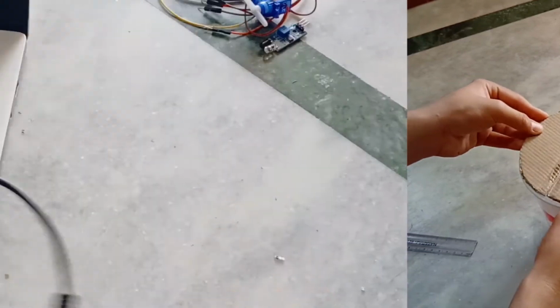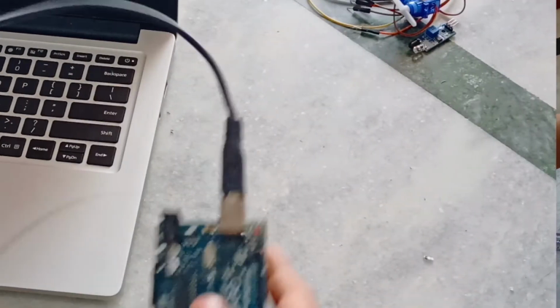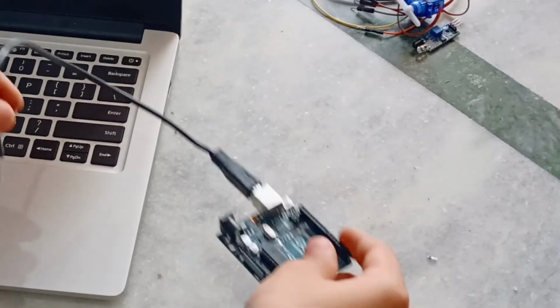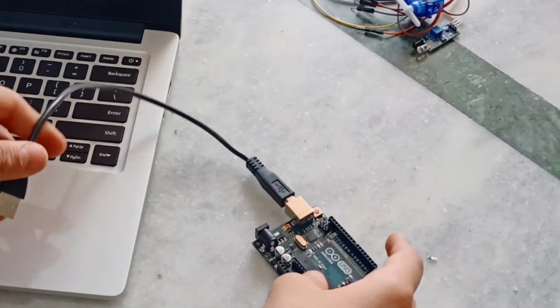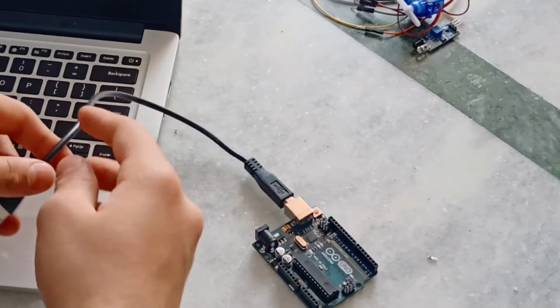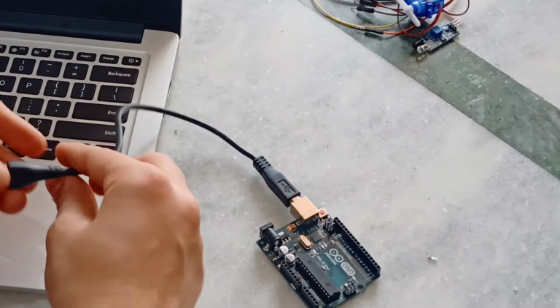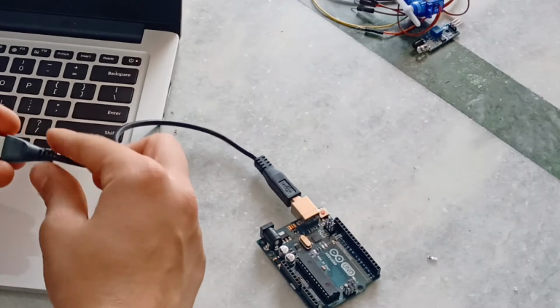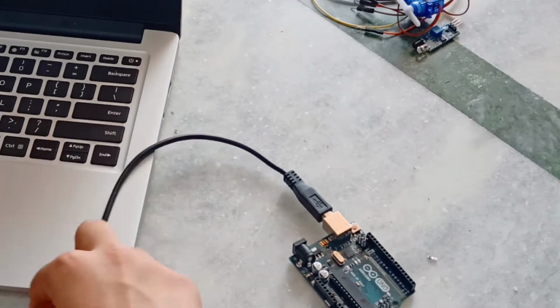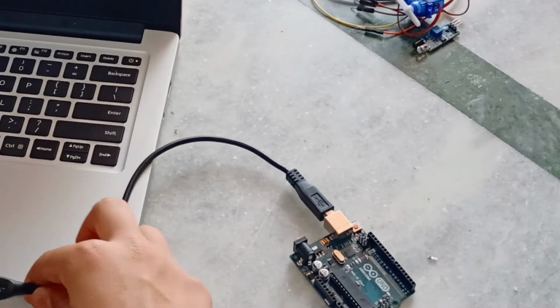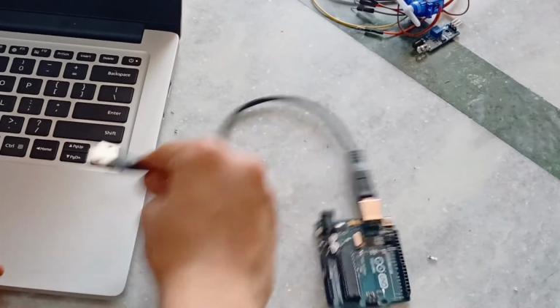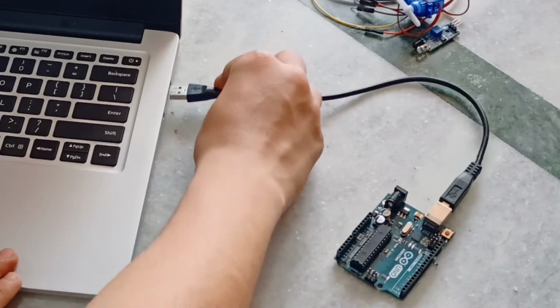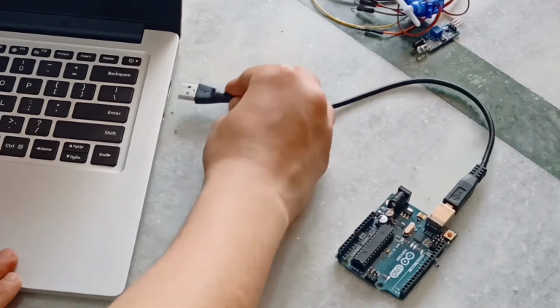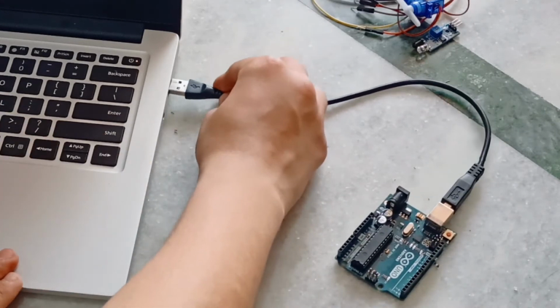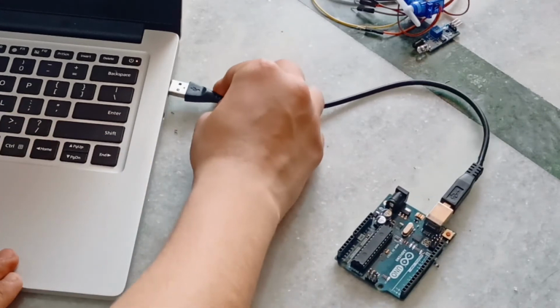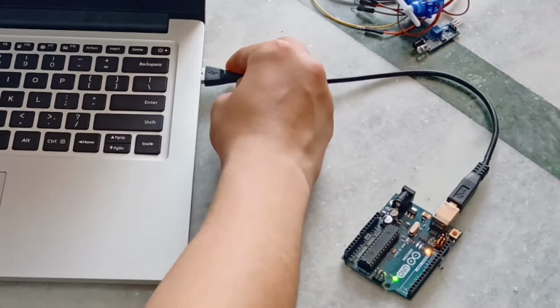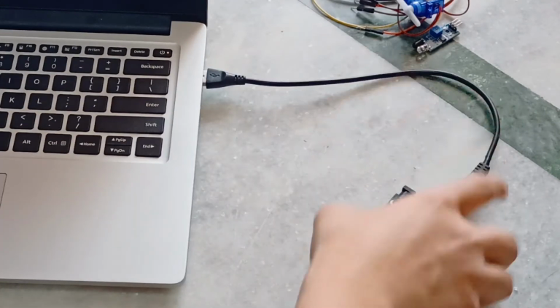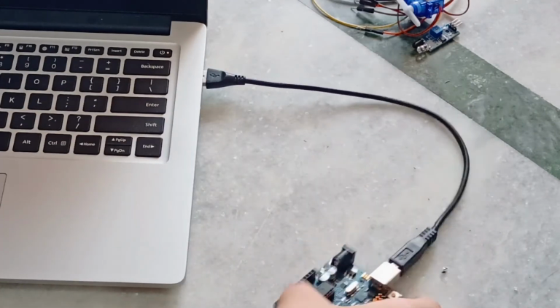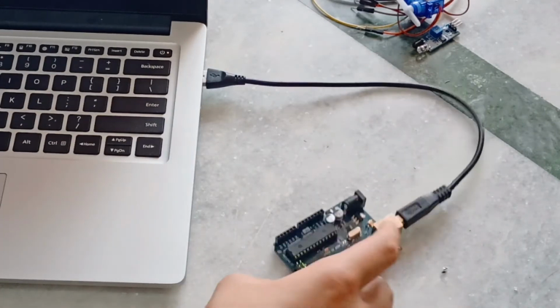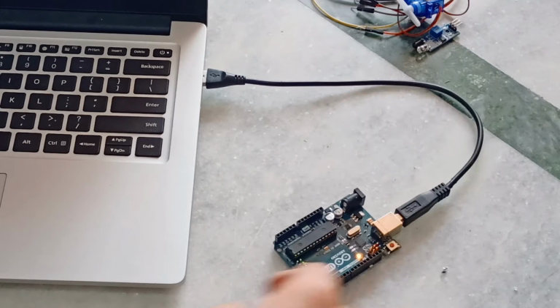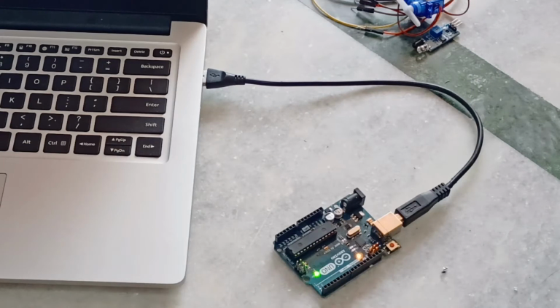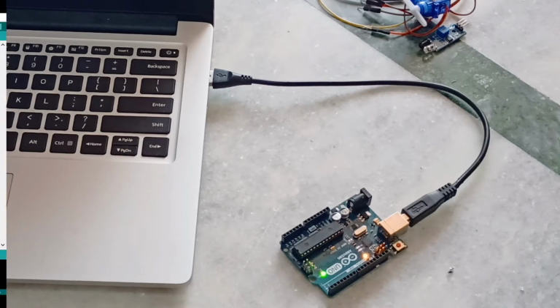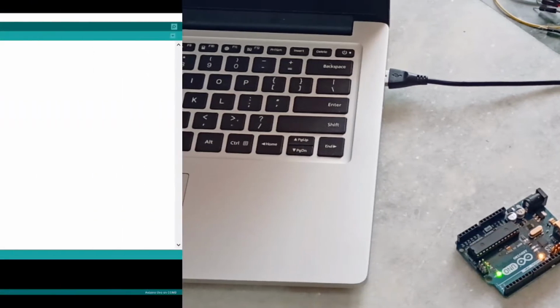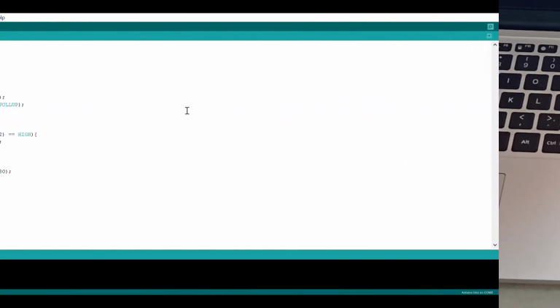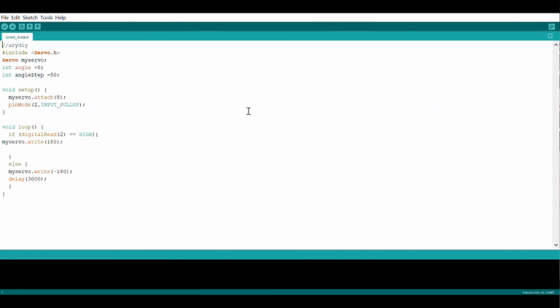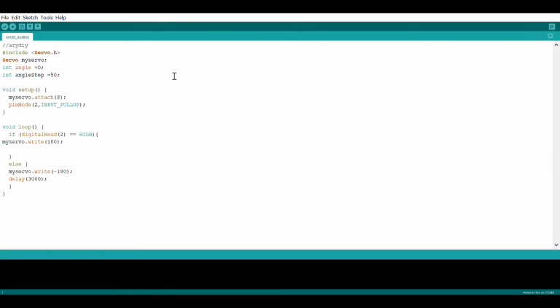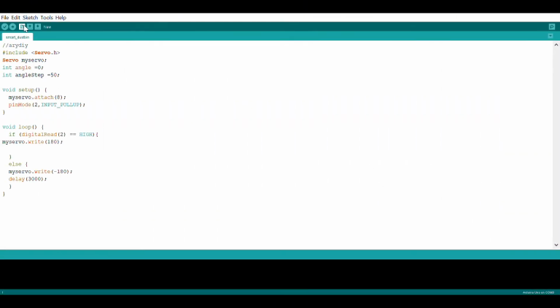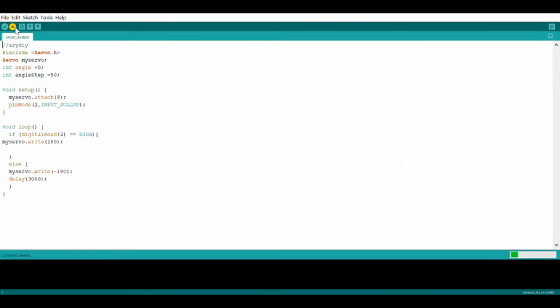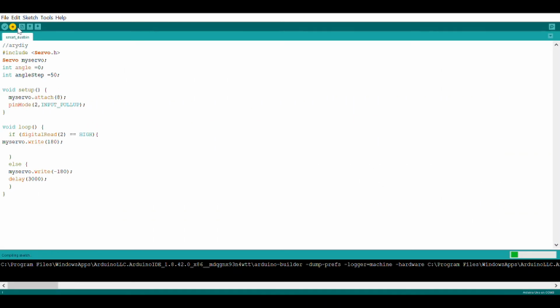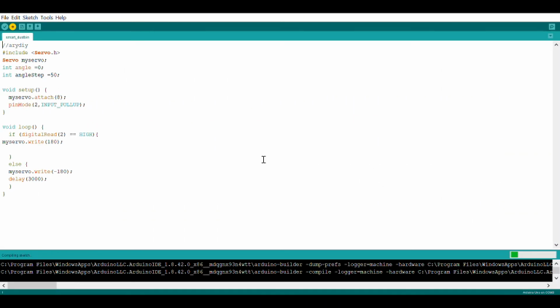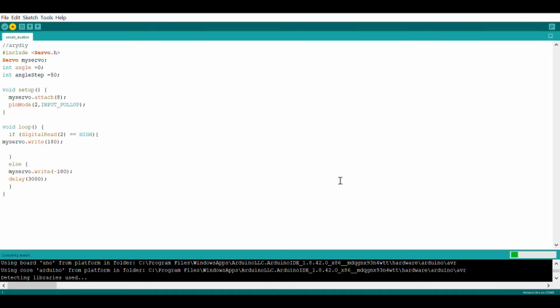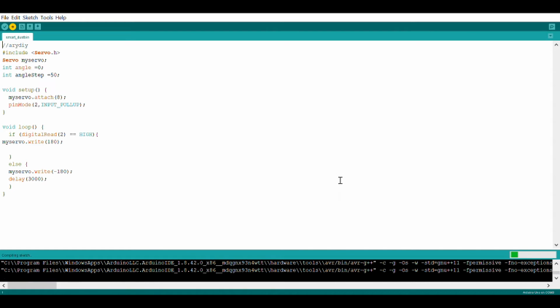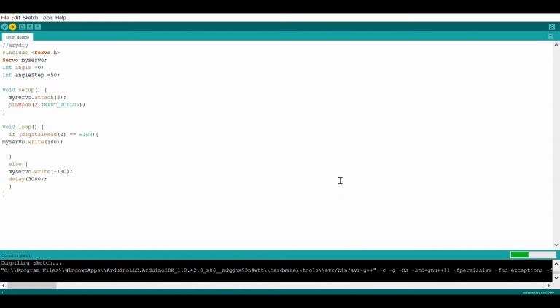Now take the Arduino board and plug it into the PC. Upload this code — you can get the code from the description below.